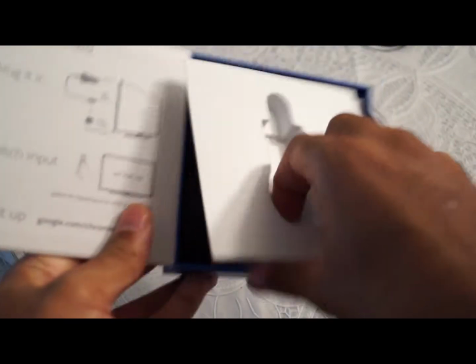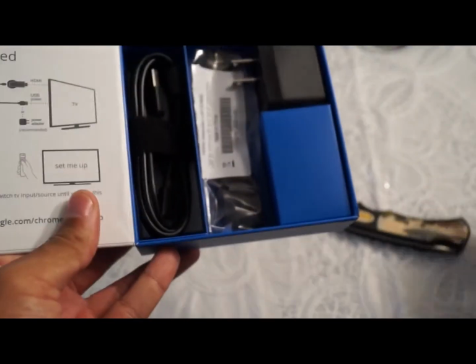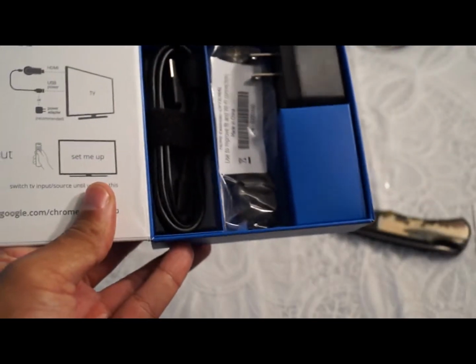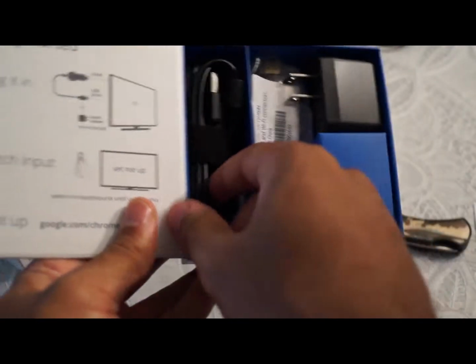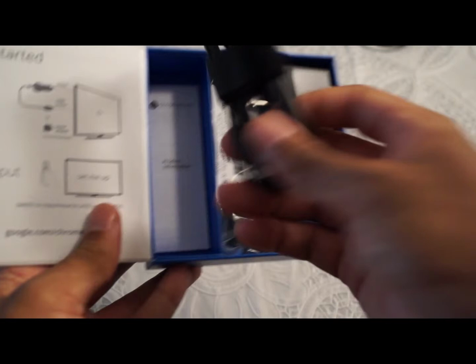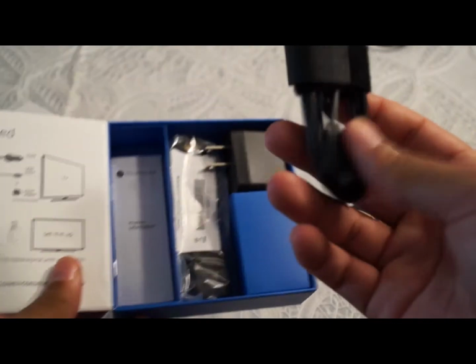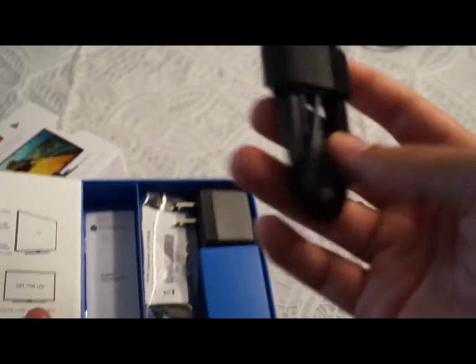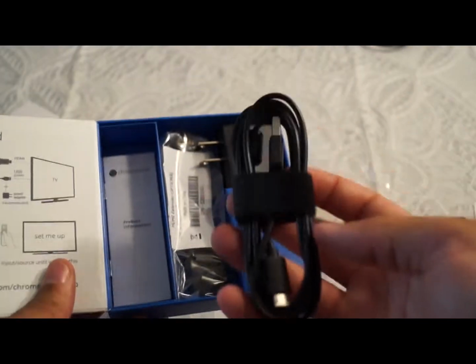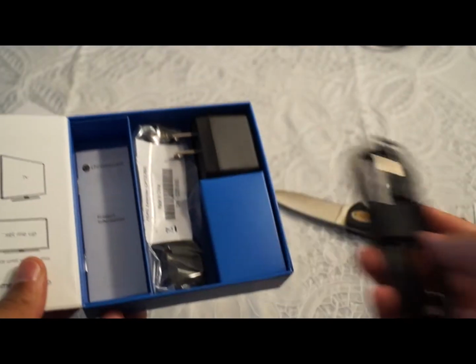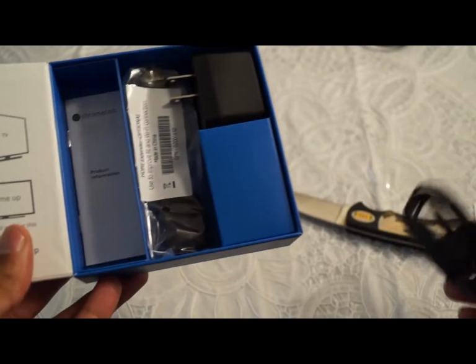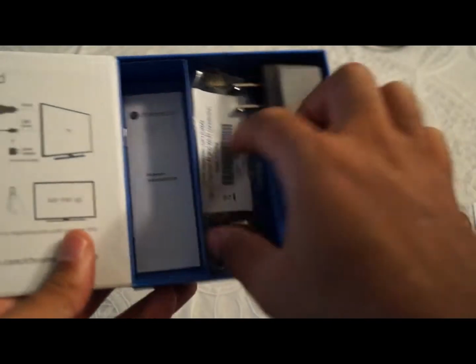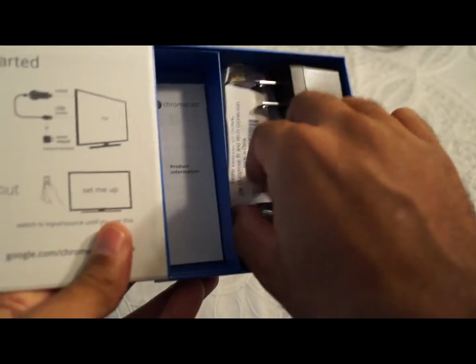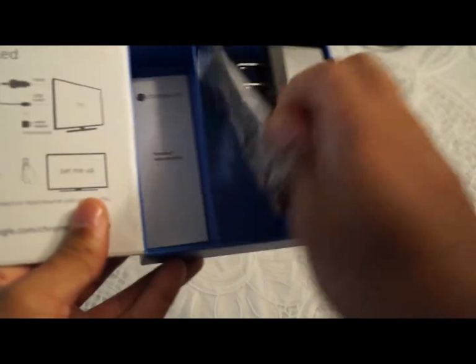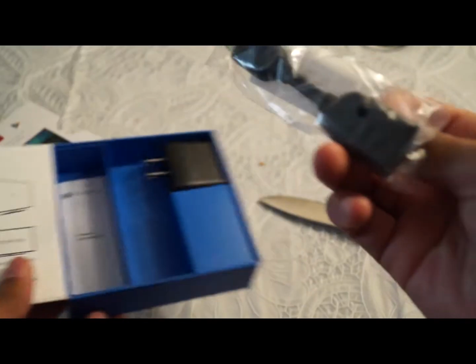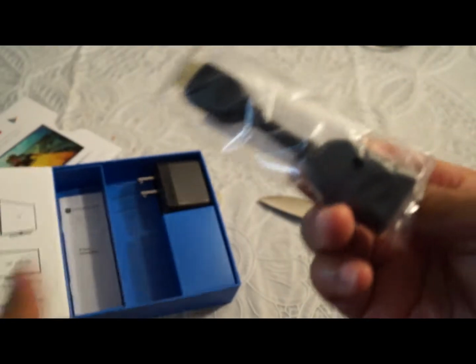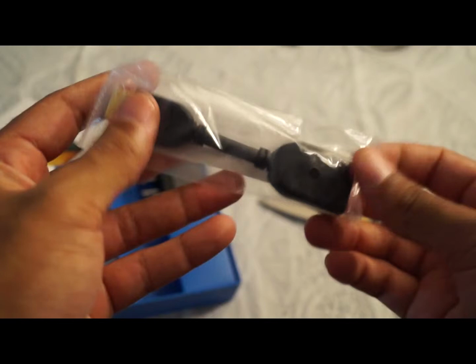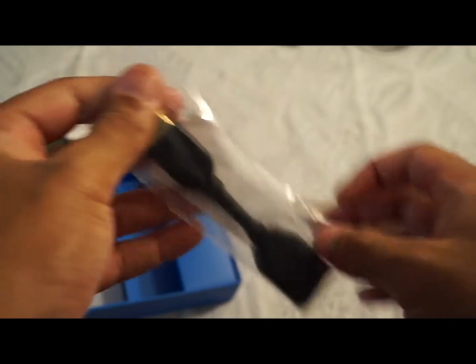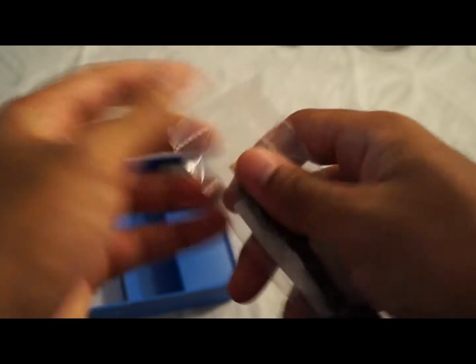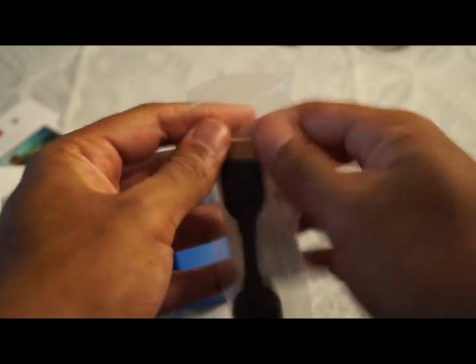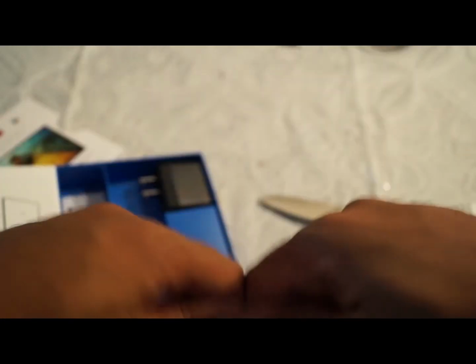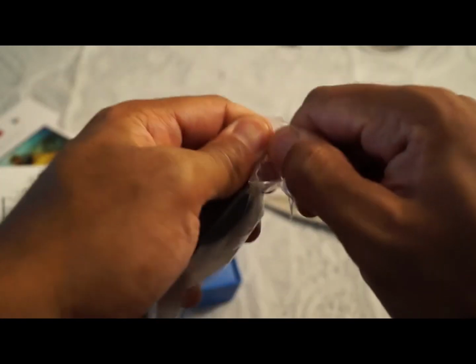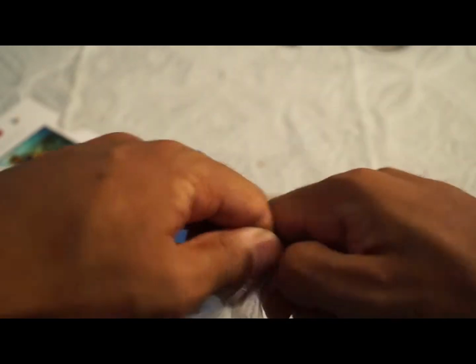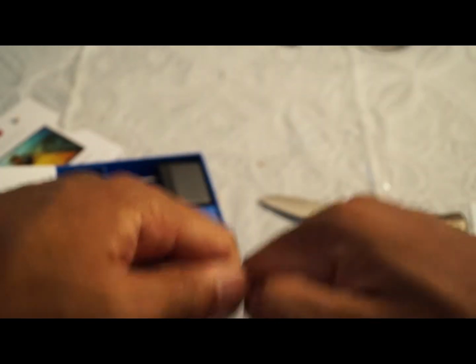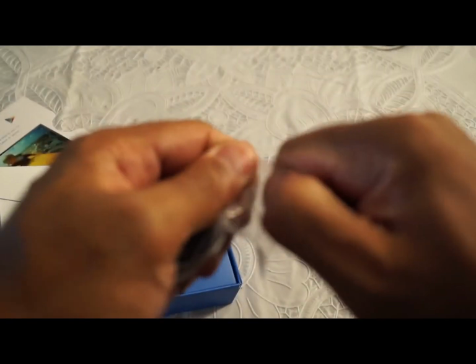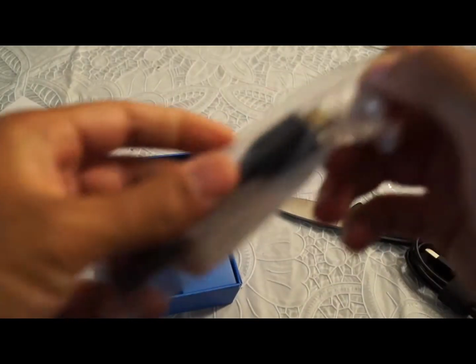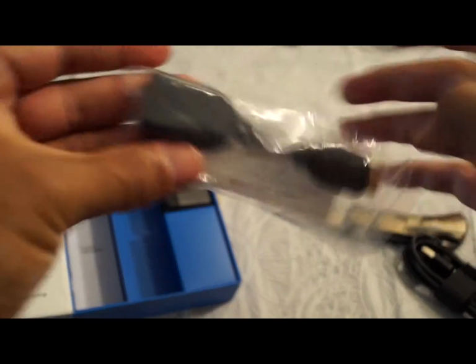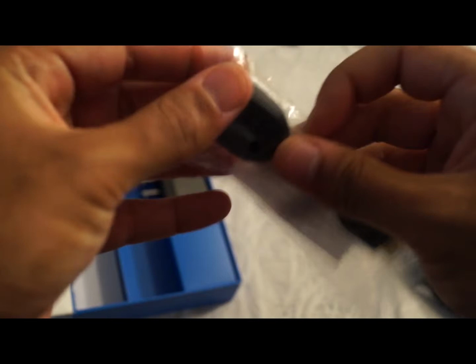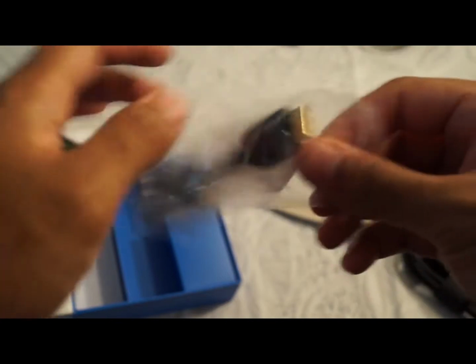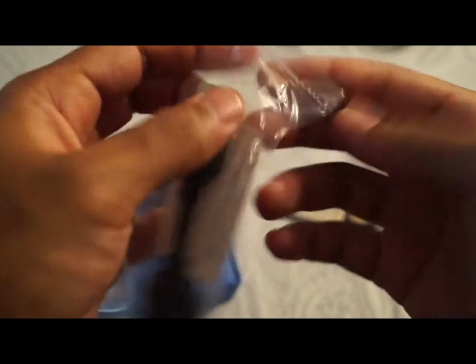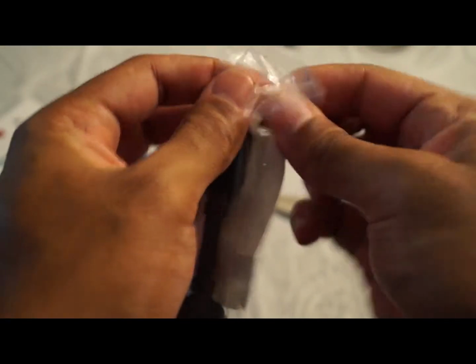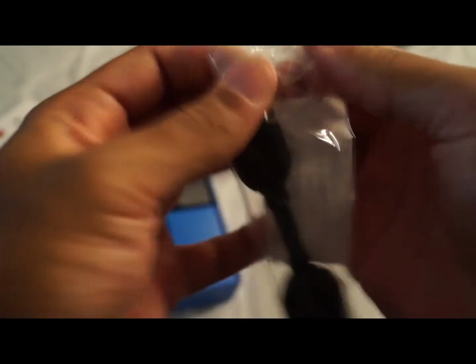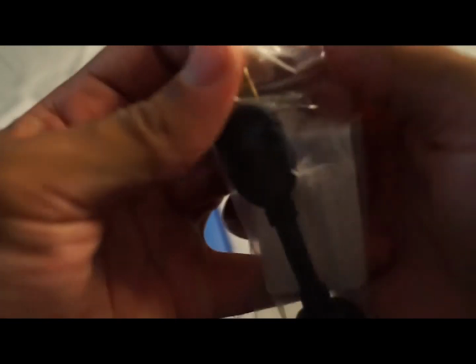If I take this out, there's the micro USB slot so you can power it up through your TV's USB port. They also give you an AC adapter in case your TV doesn't have a USB port, so you can plug it into the wall.